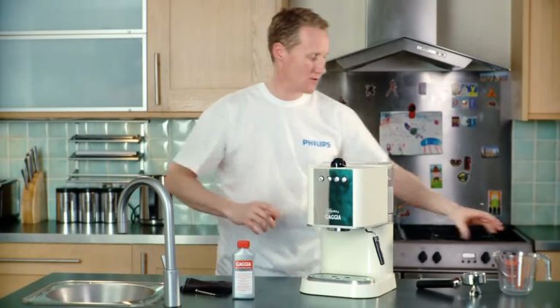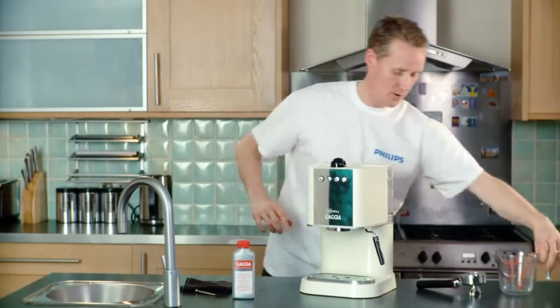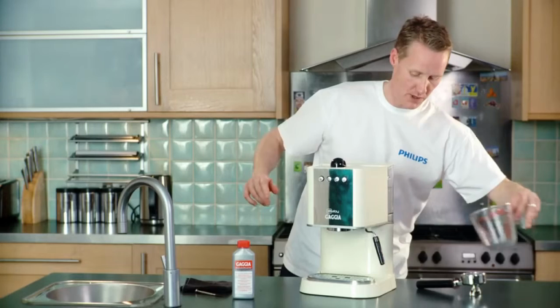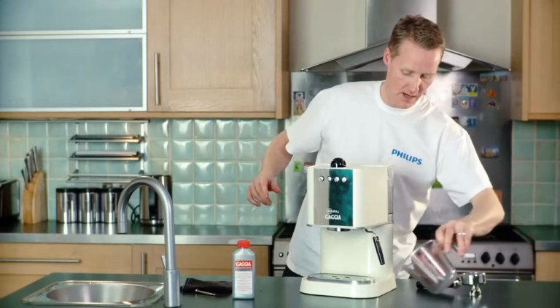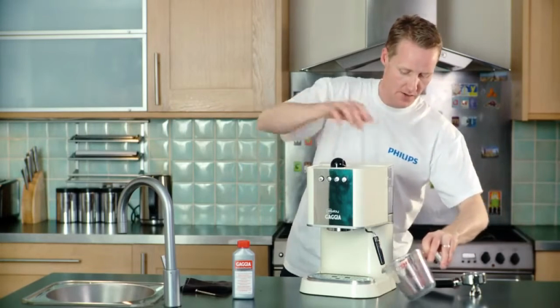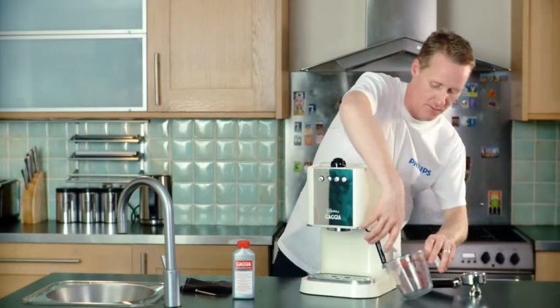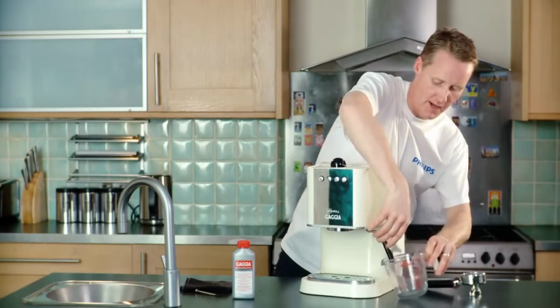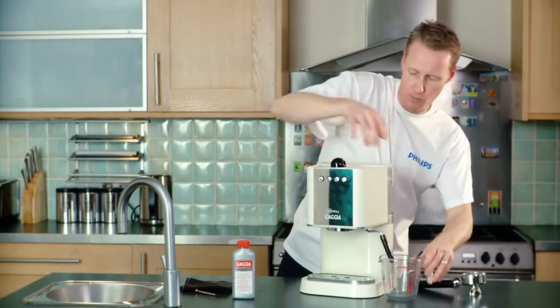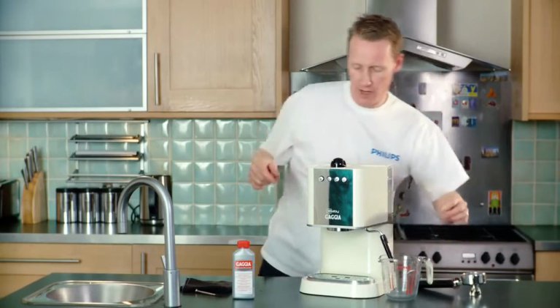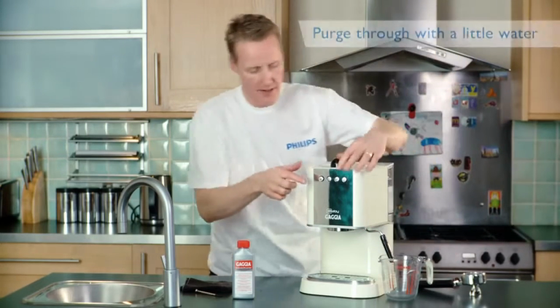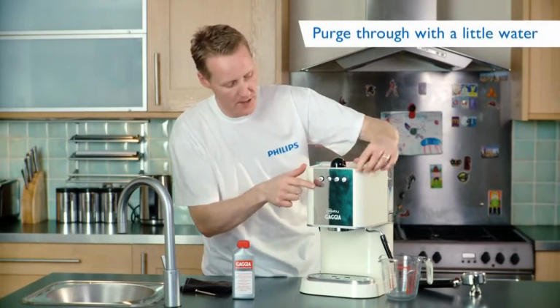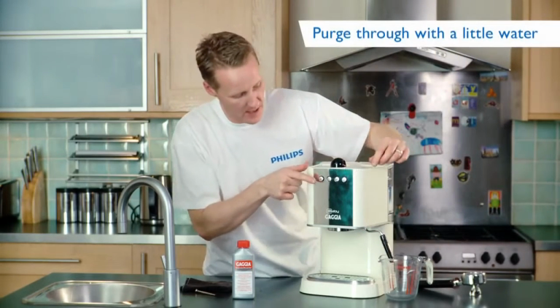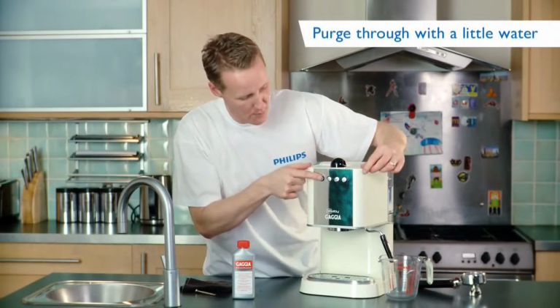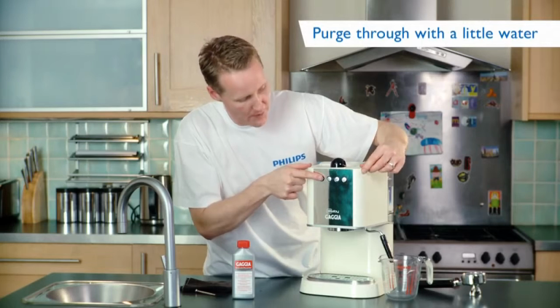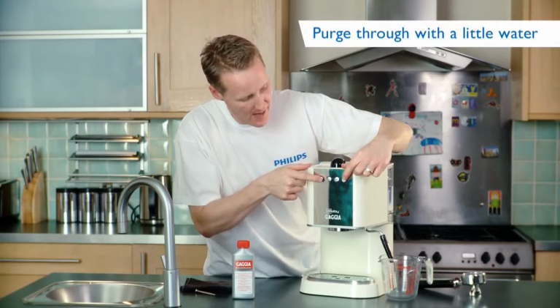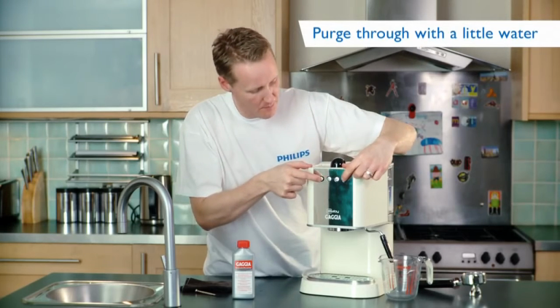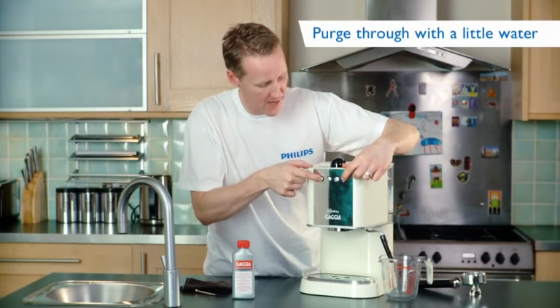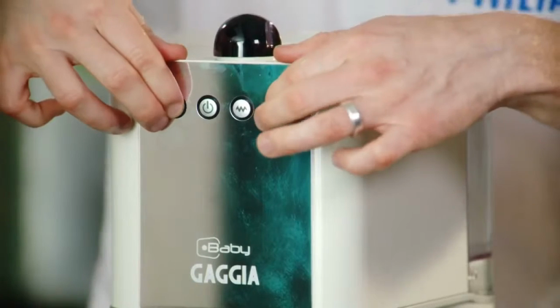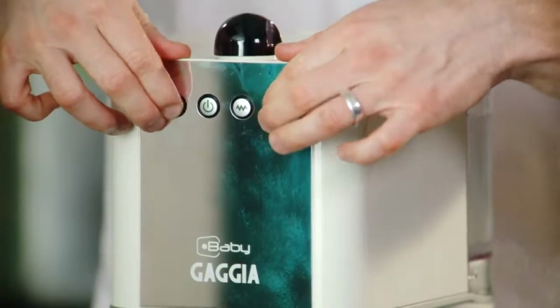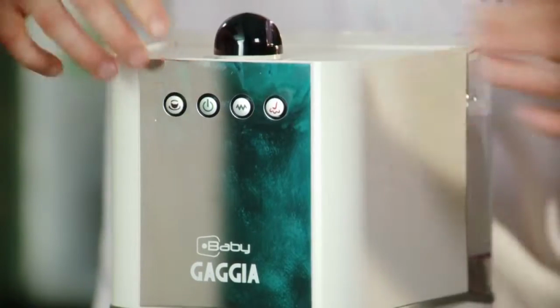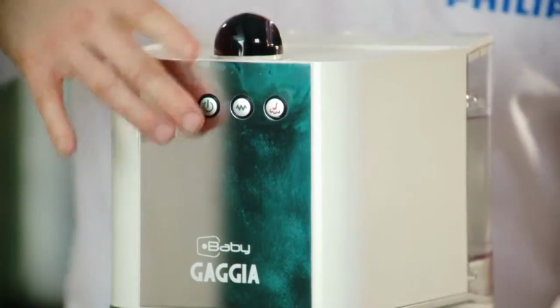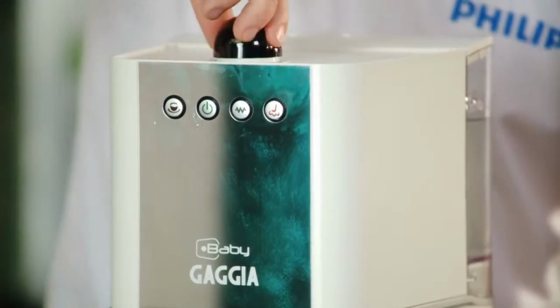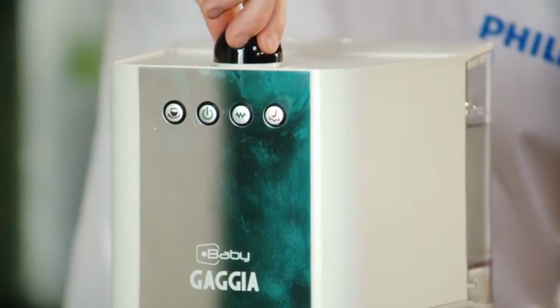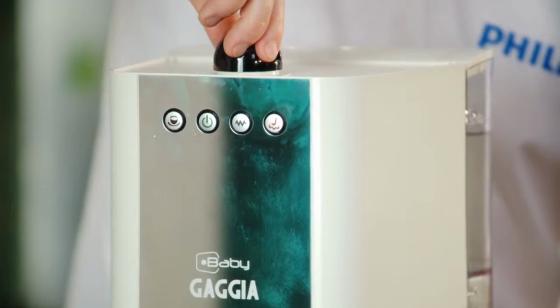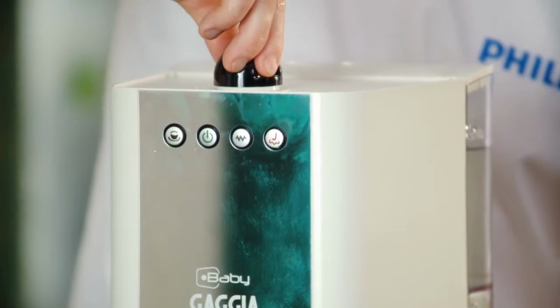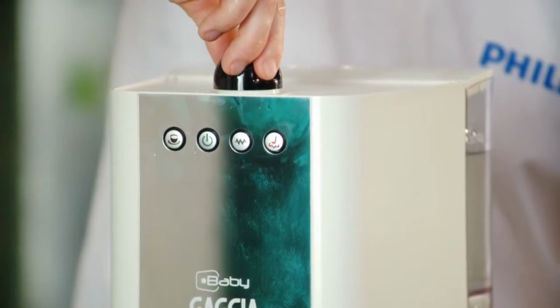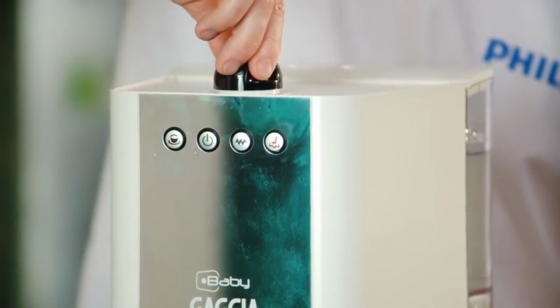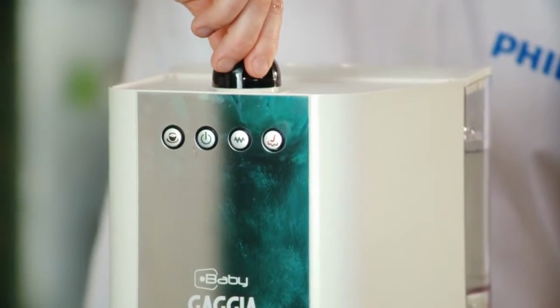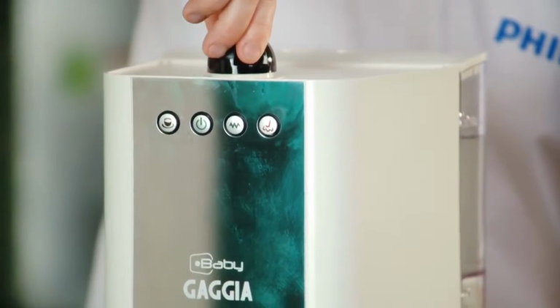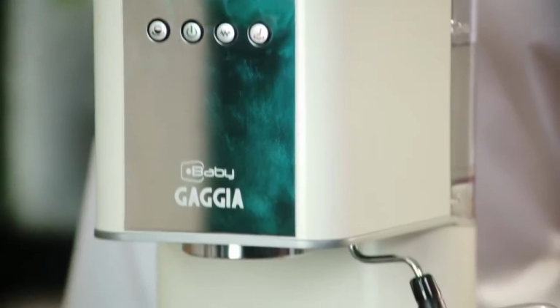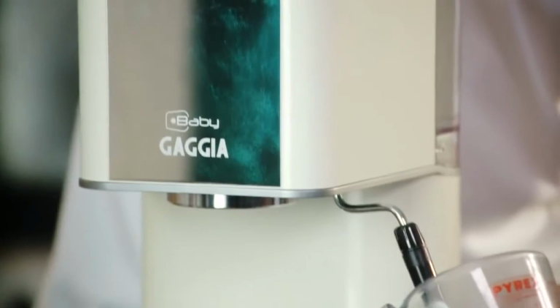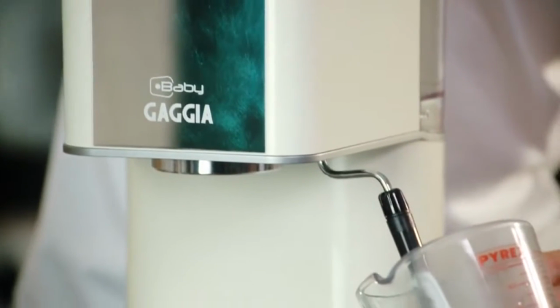To do that, we're going to use the frother here — the steam wand. I'm going to press the brew button and the steam button together, then open up the steam valve at the top, and purge through a couple of cups worth of water.